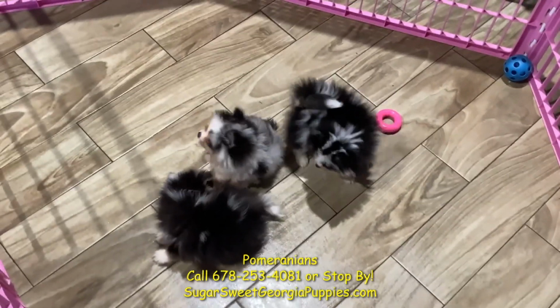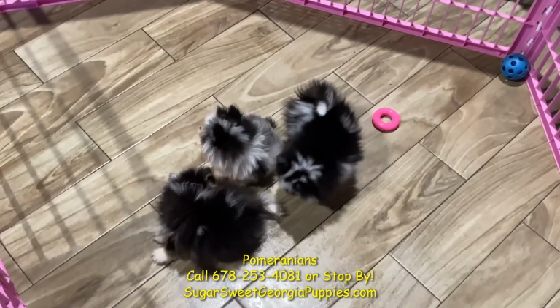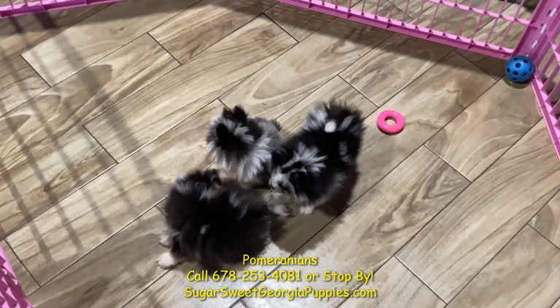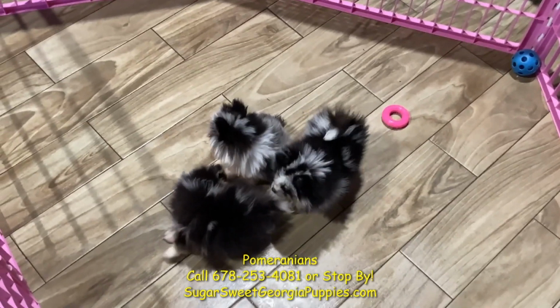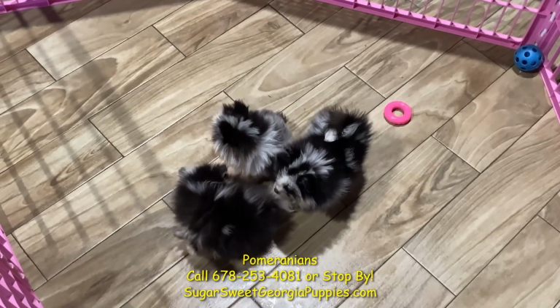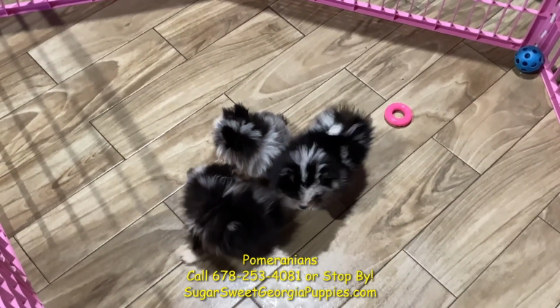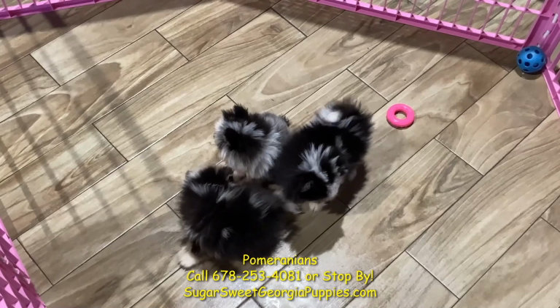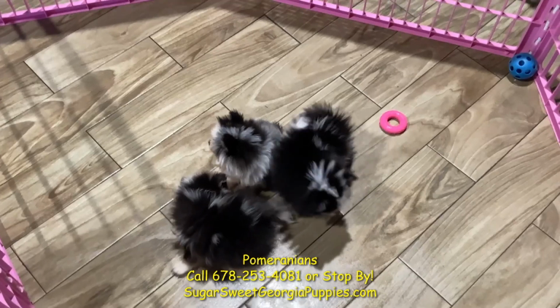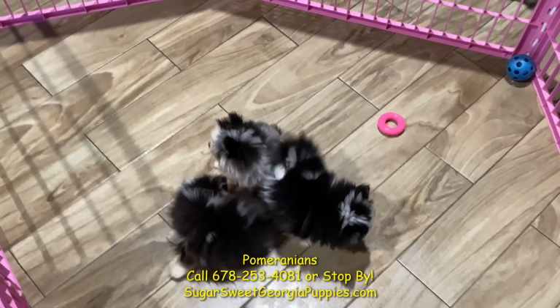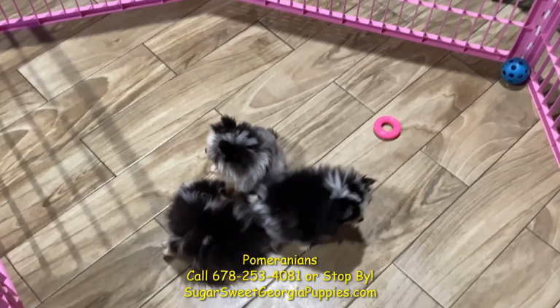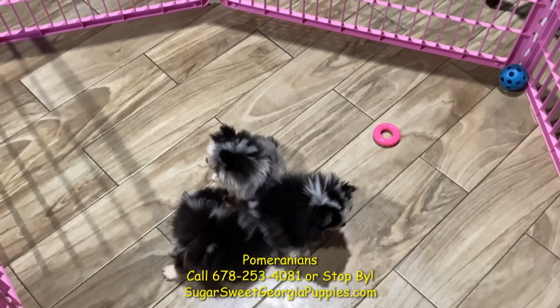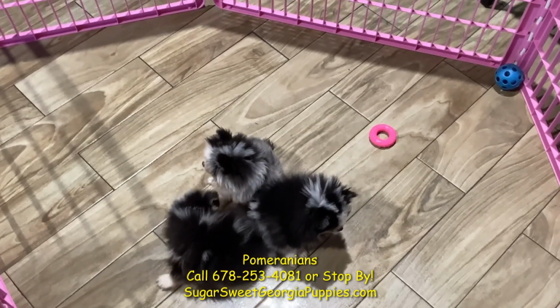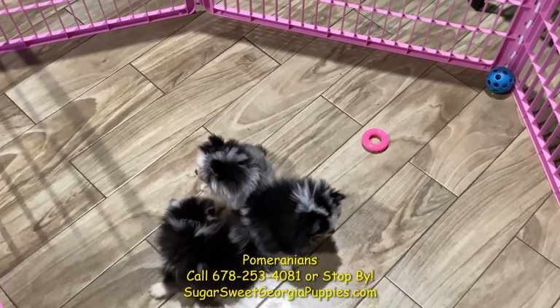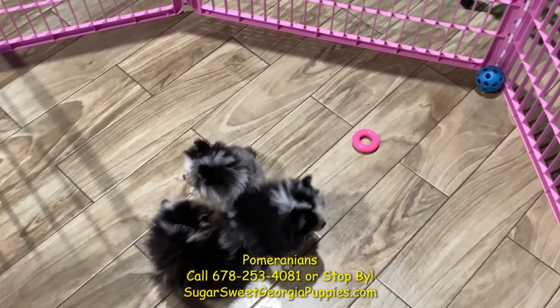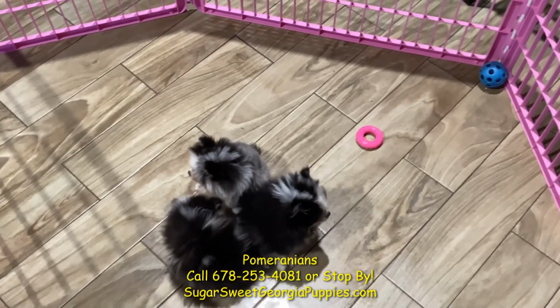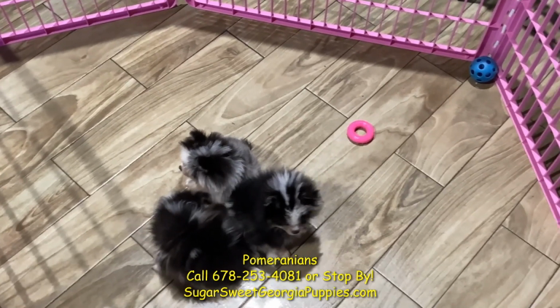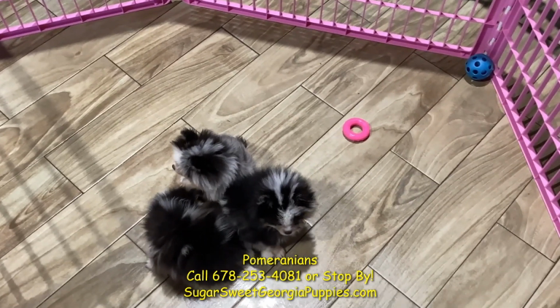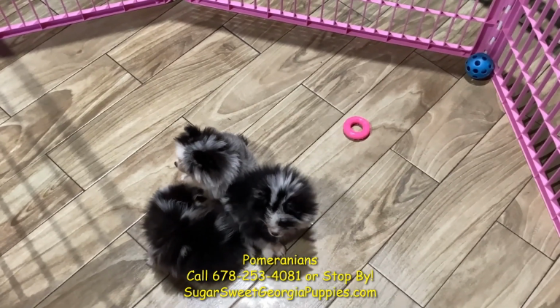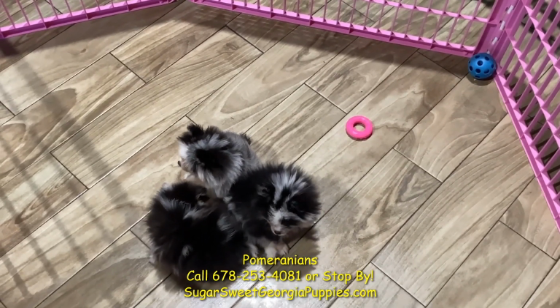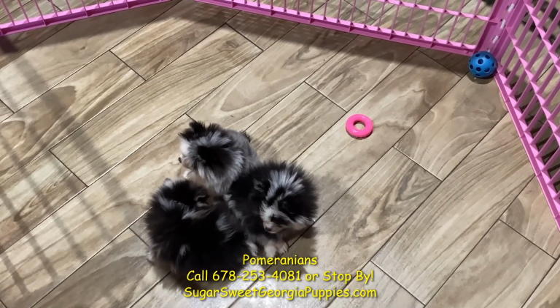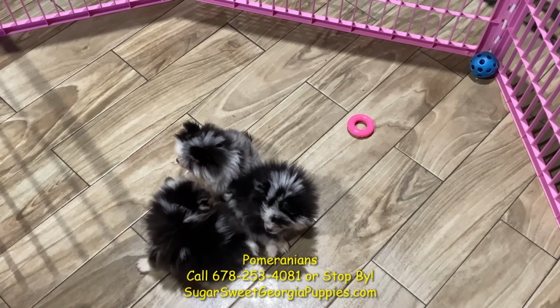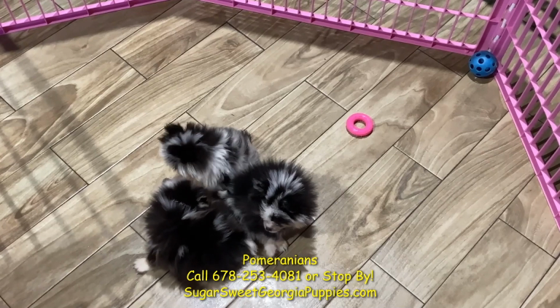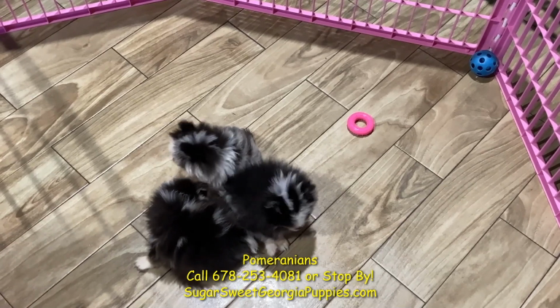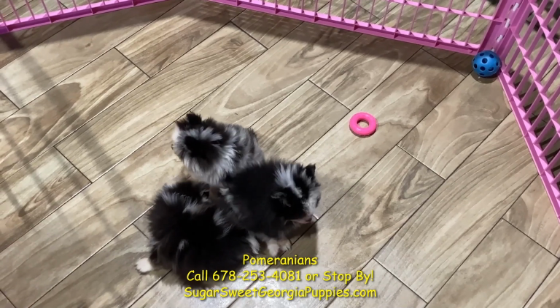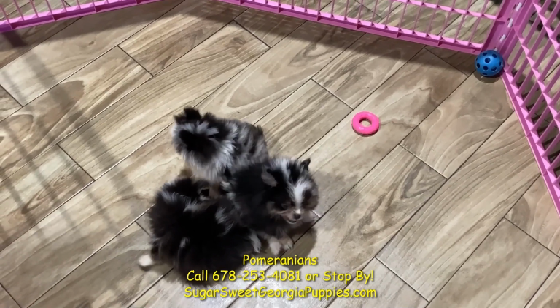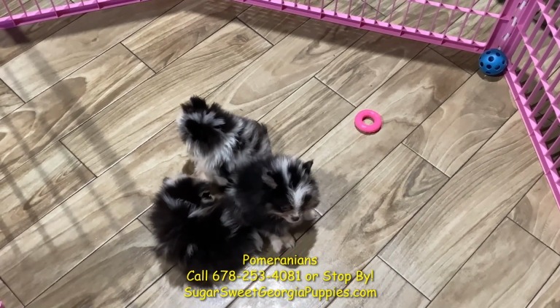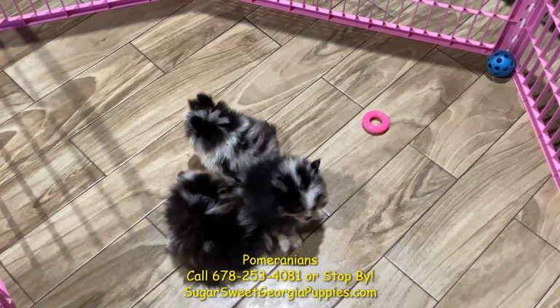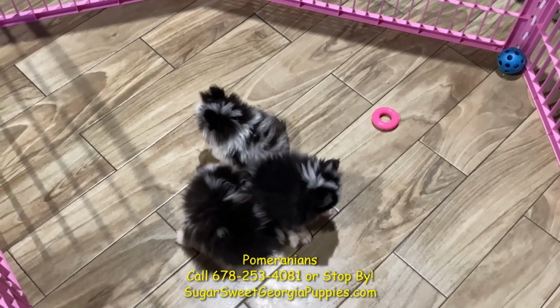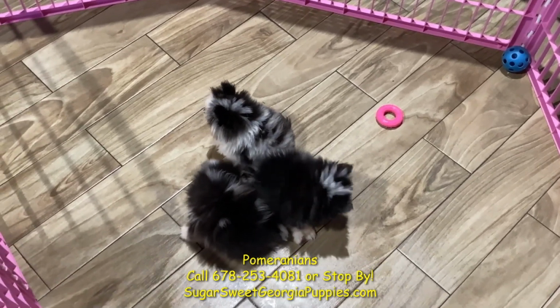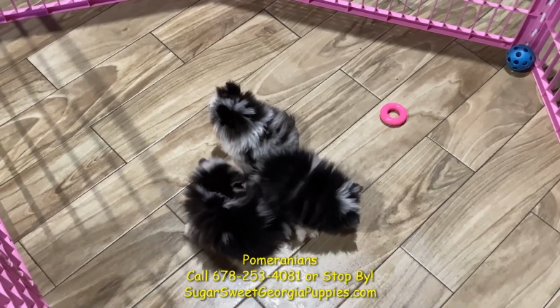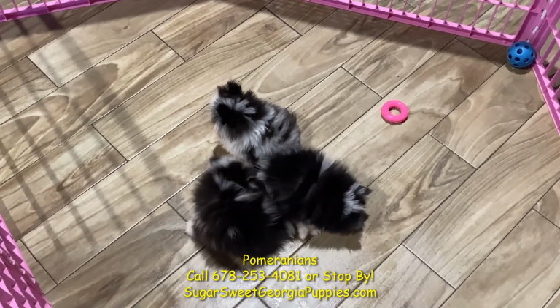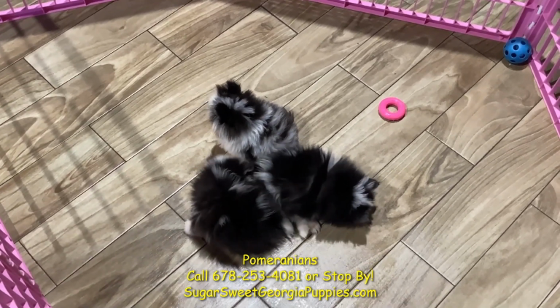We've got the best Pomeranians right here — just absolutely fantastic. Come on in, fall in love. Teddy bear Pomeranians, fox Pomeranians, all kinds of Pomeranians — even teacup Pomeranians. Thank you.